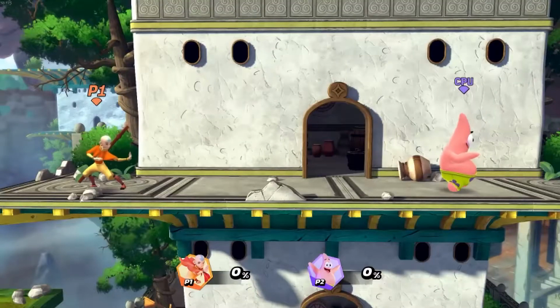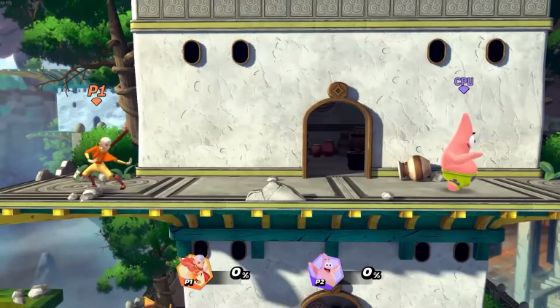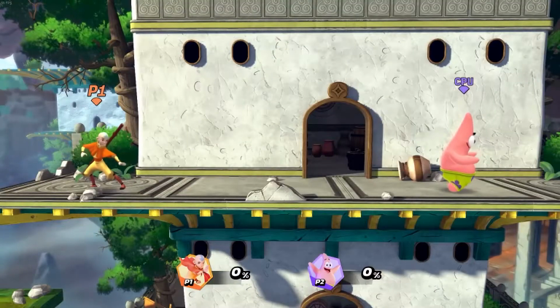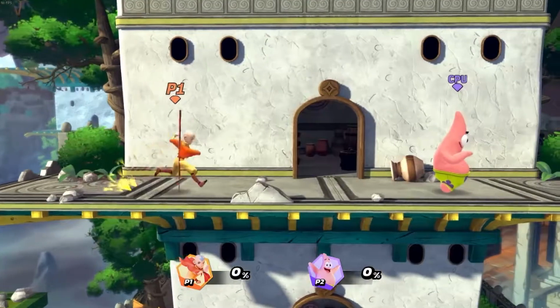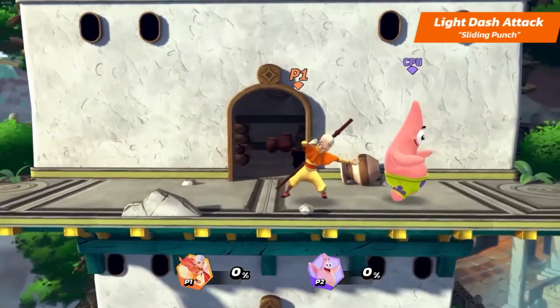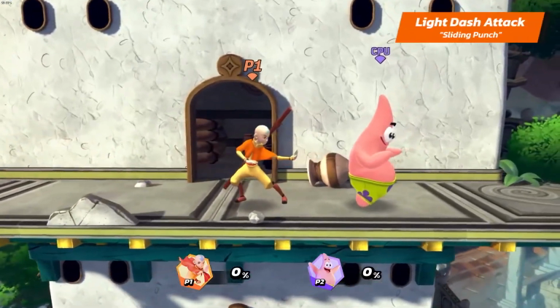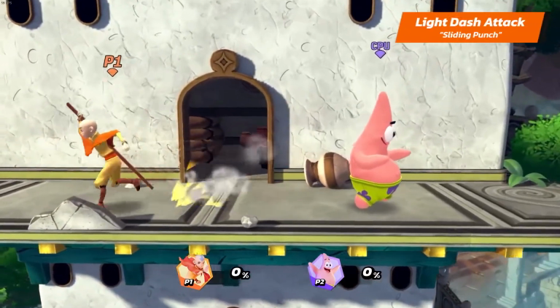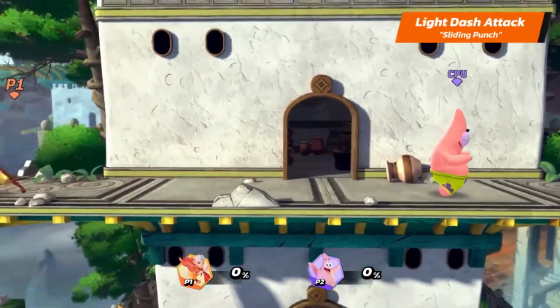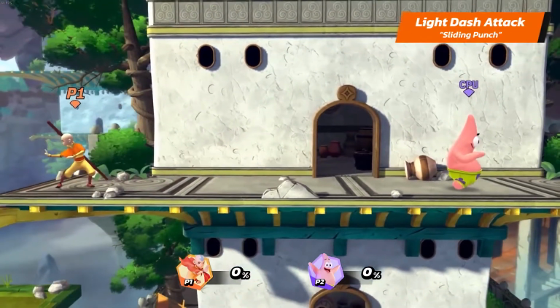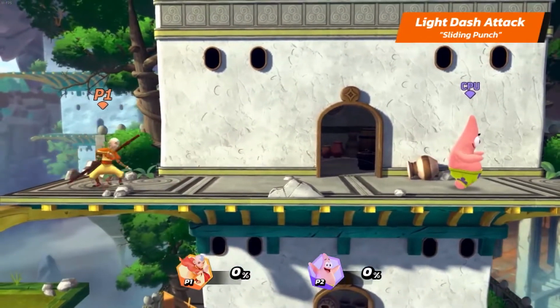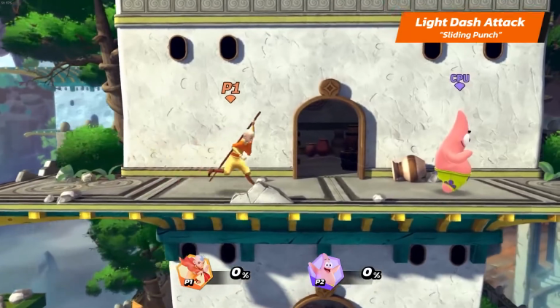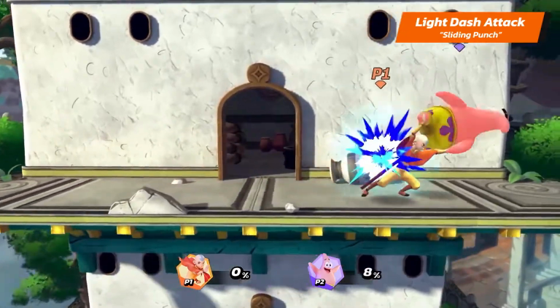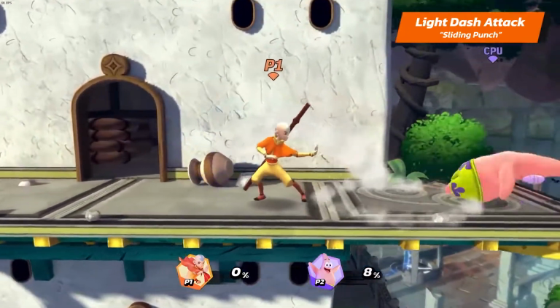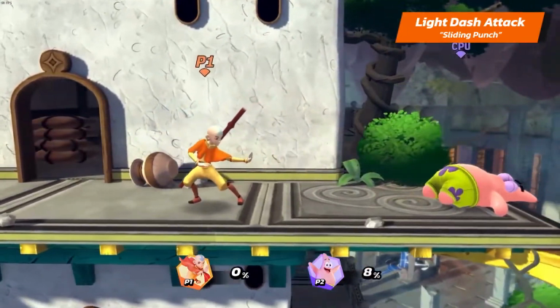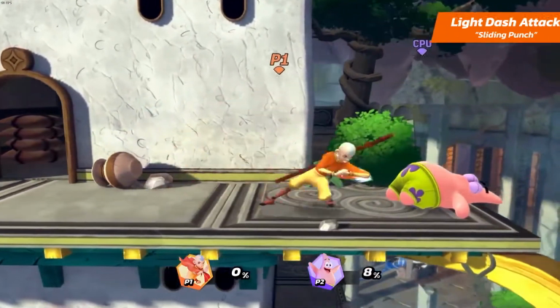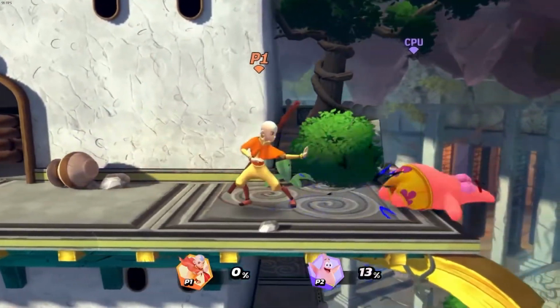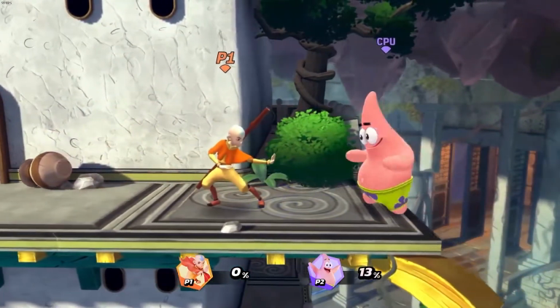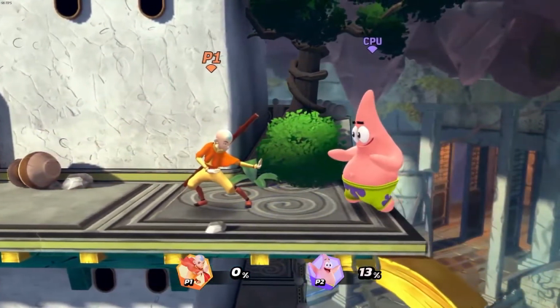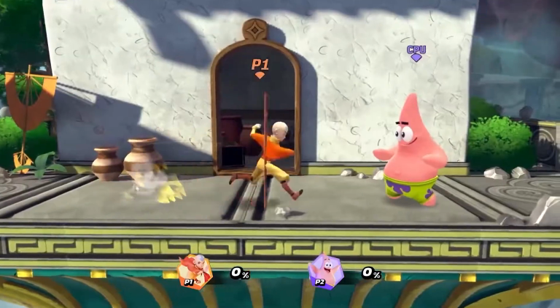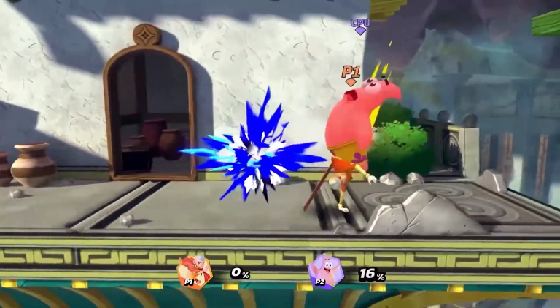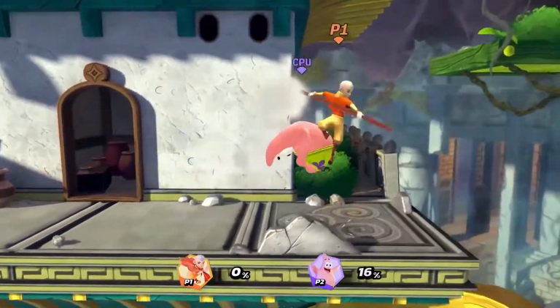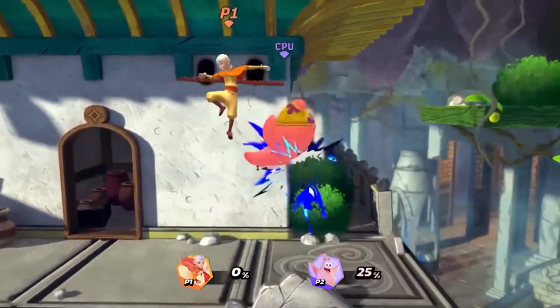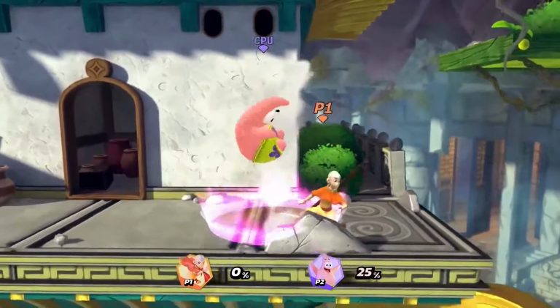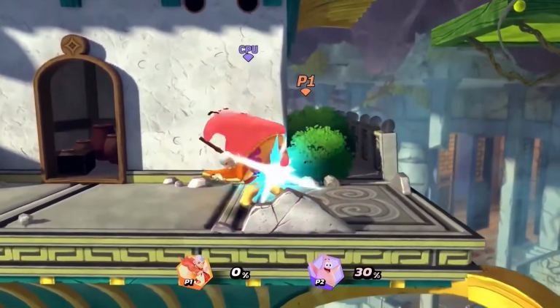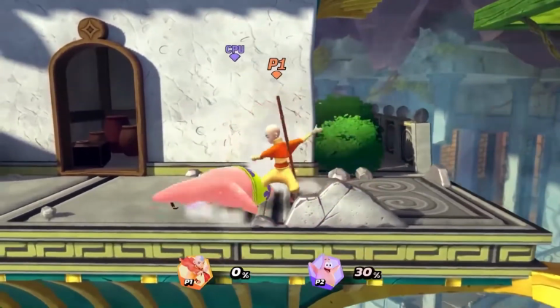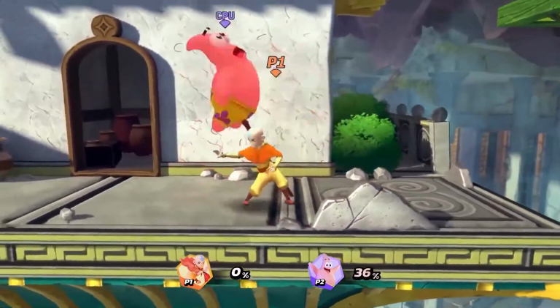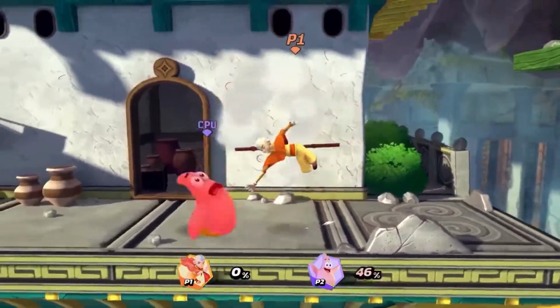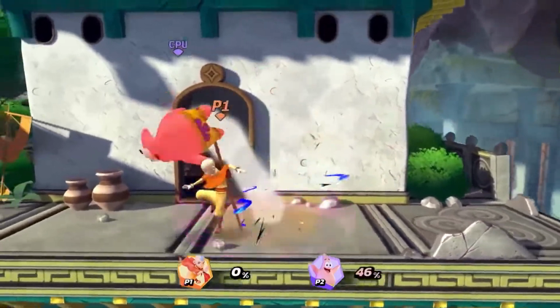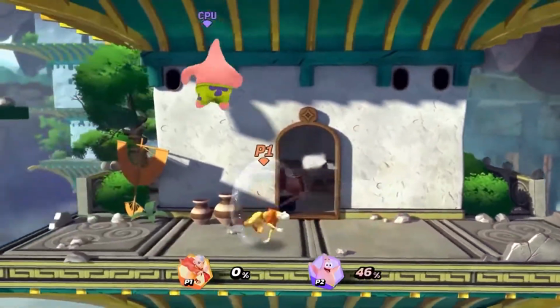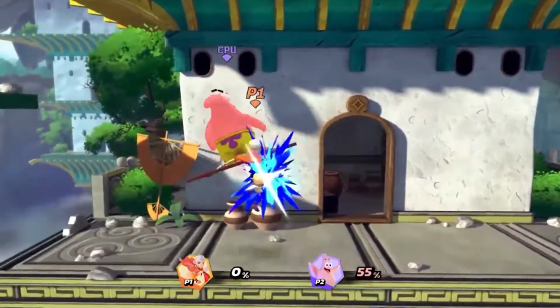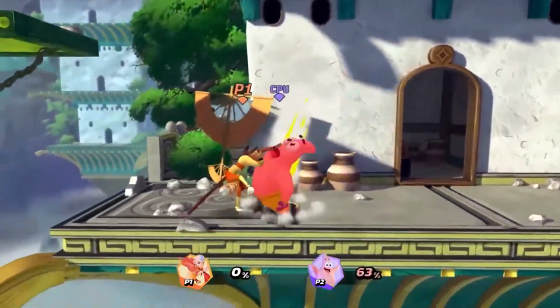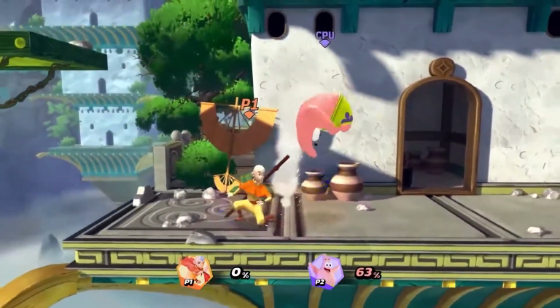Aang's light attacks don't have a lot of range, but they make up for it by being very fast and easy to combo into each other.